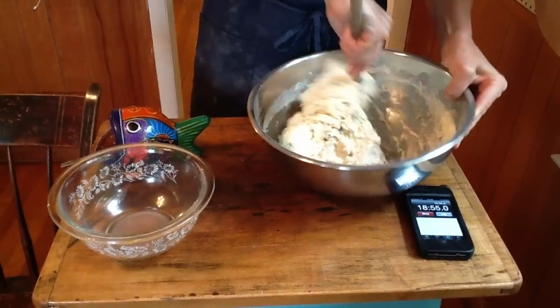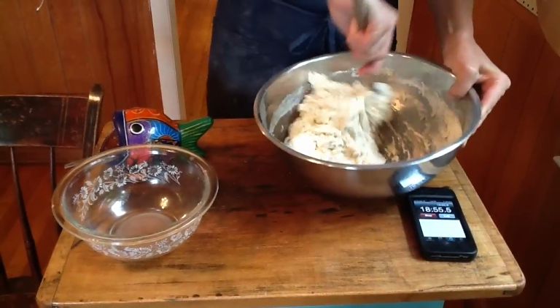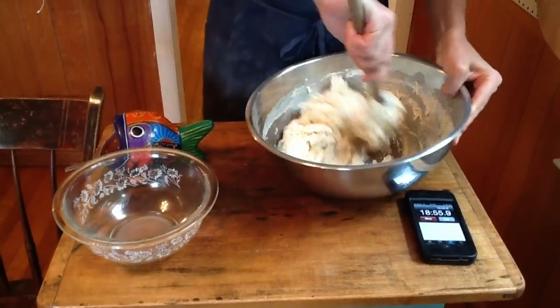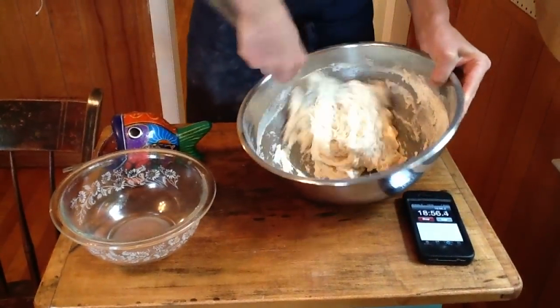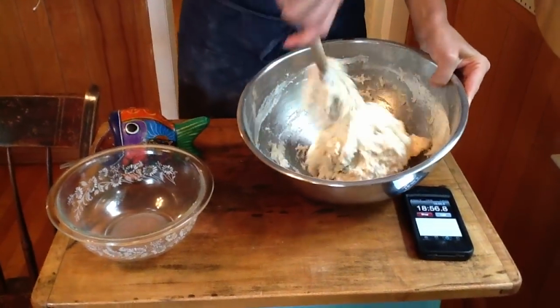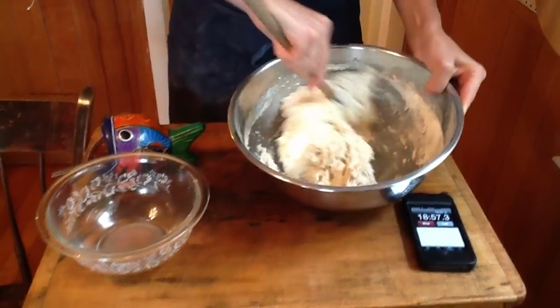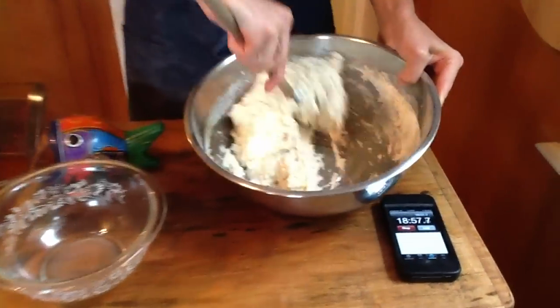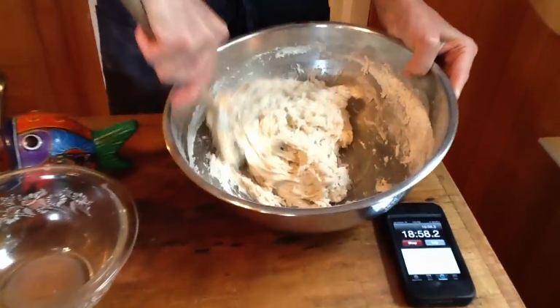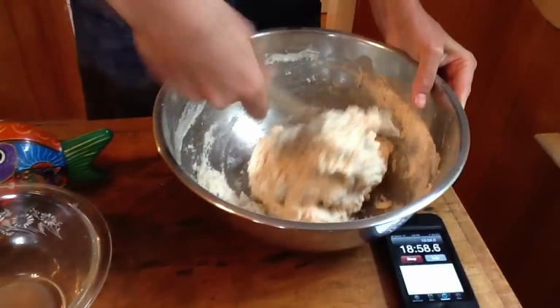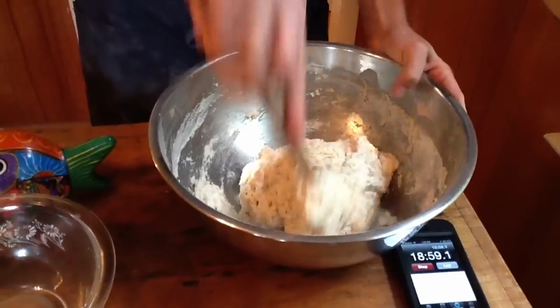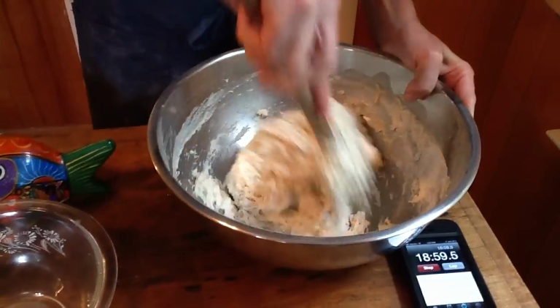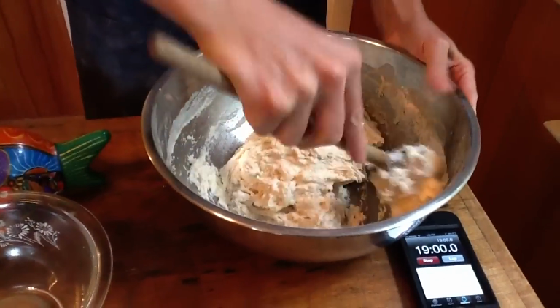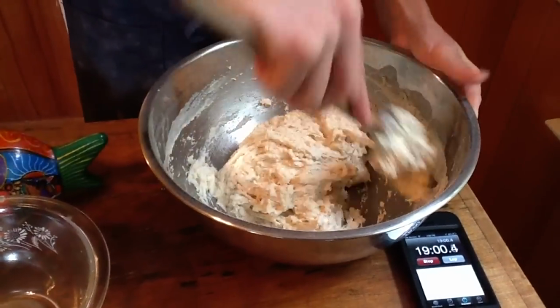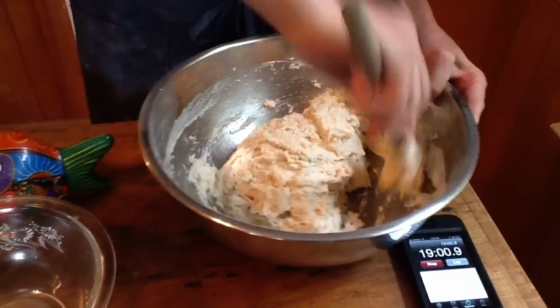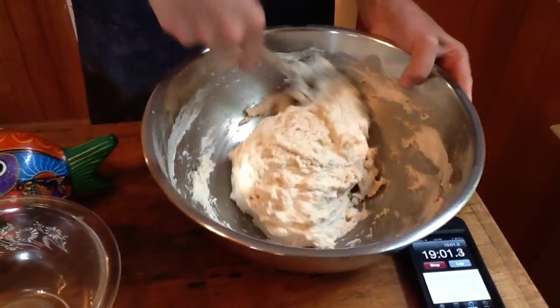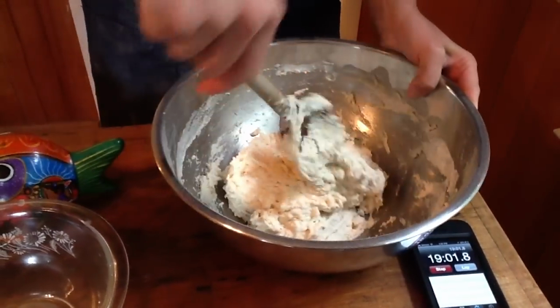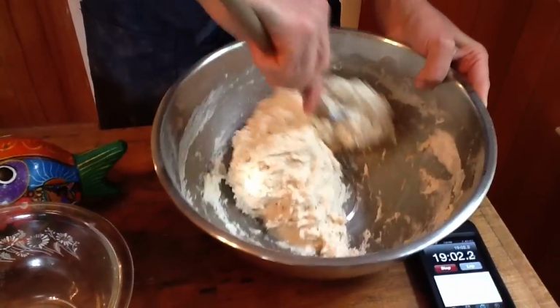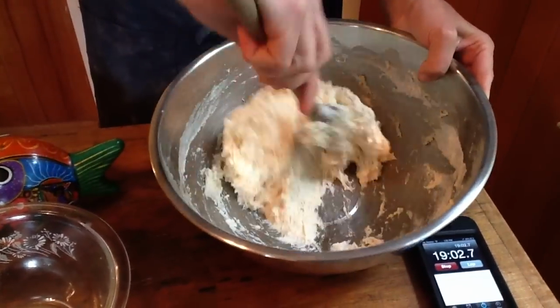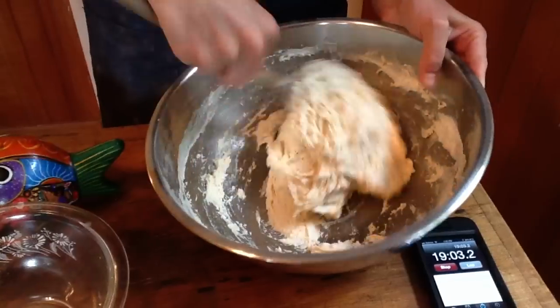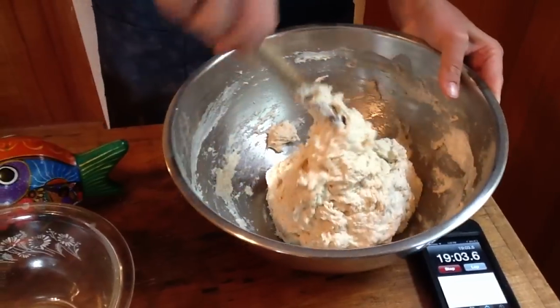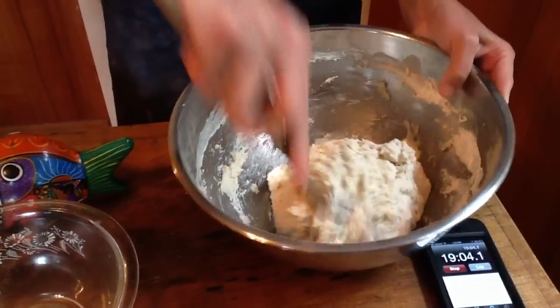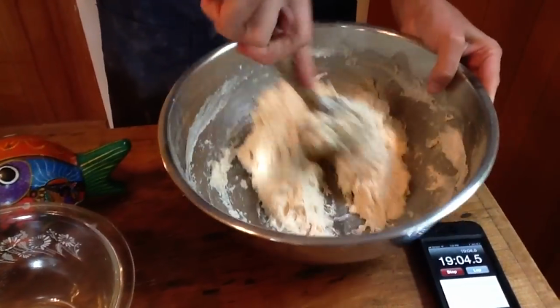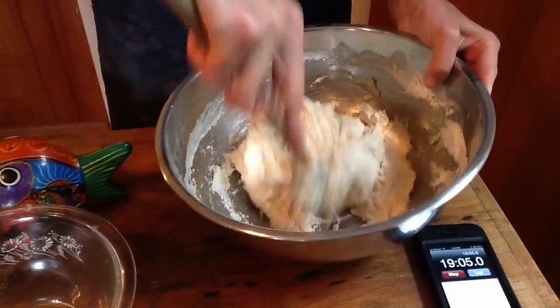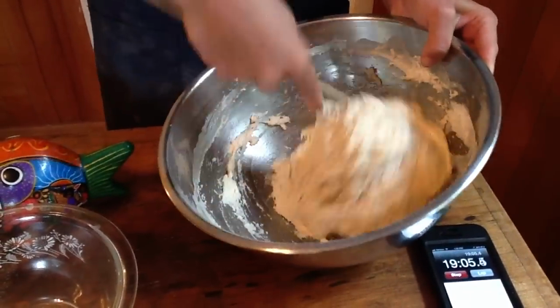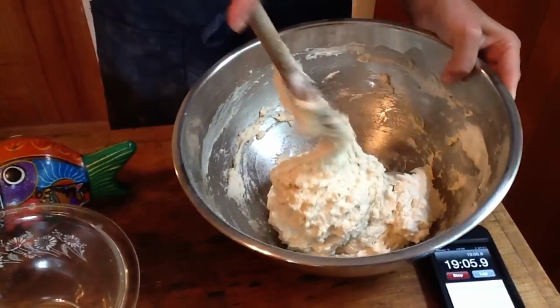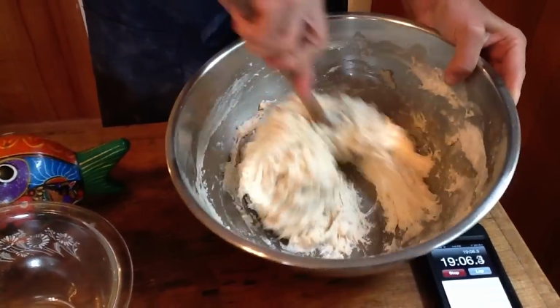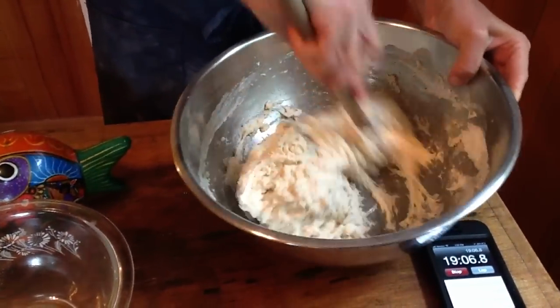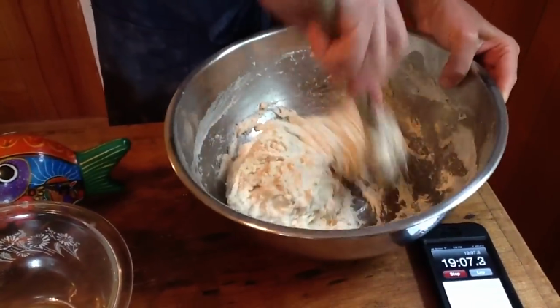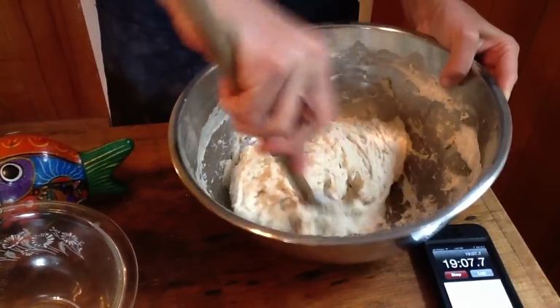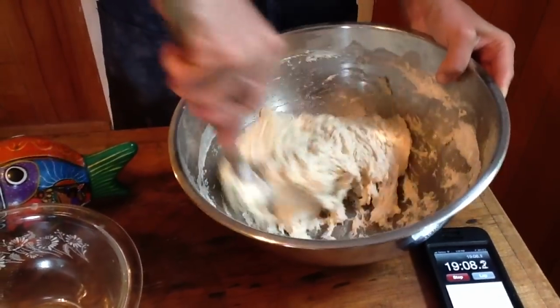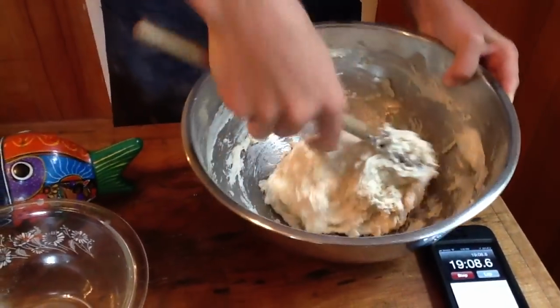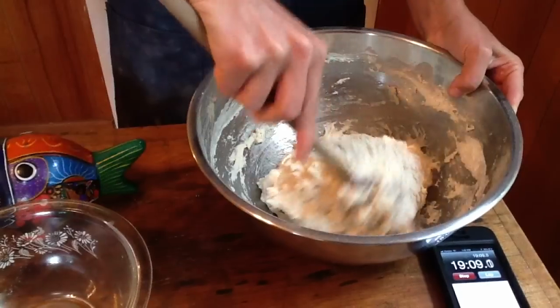That's it. So this is the texture of the dough. I'm going to cover it with plastic wrap, stick it in a lightly warm oven, and let it rise for an hour, hour and a half until it basically comes to the top.